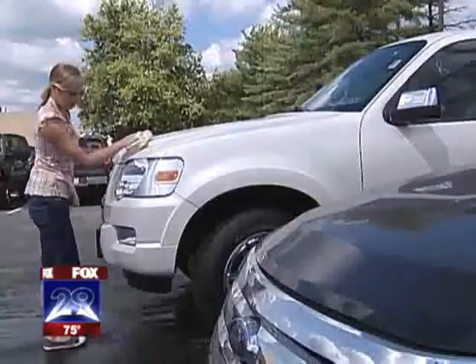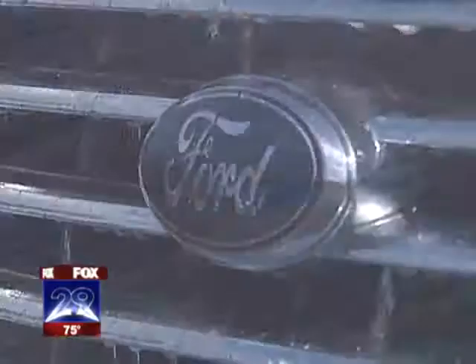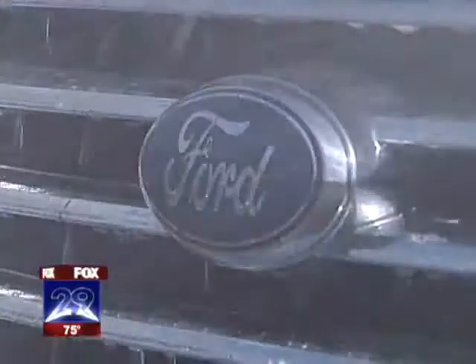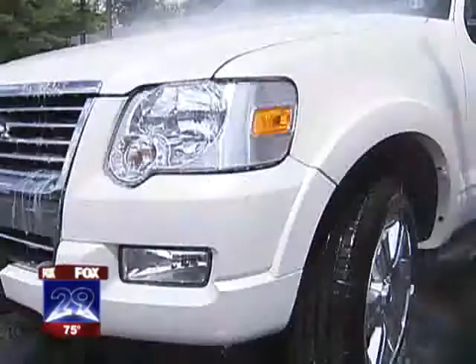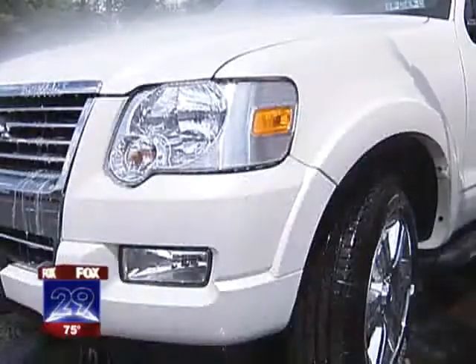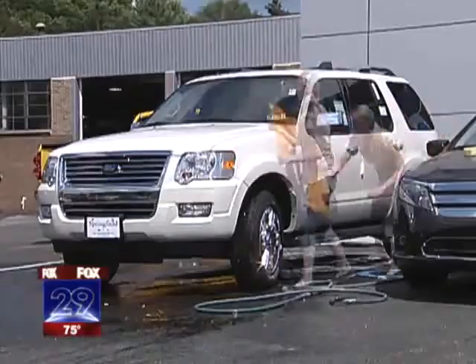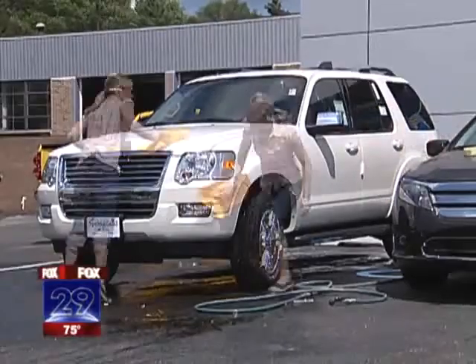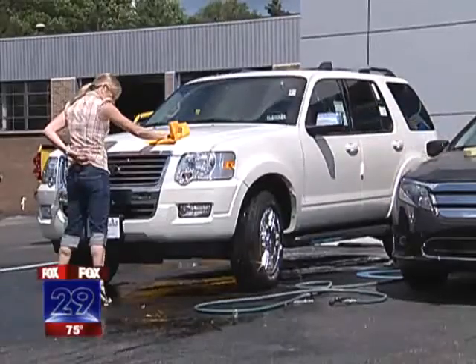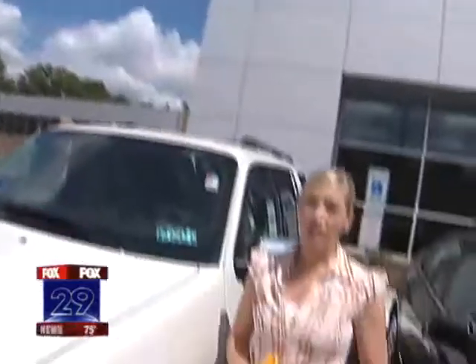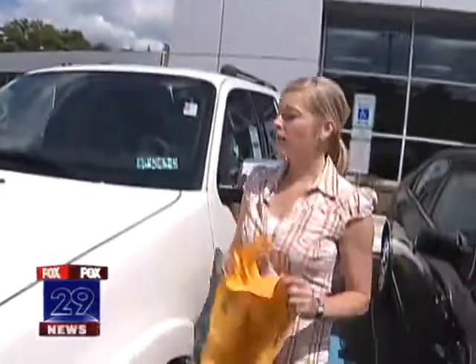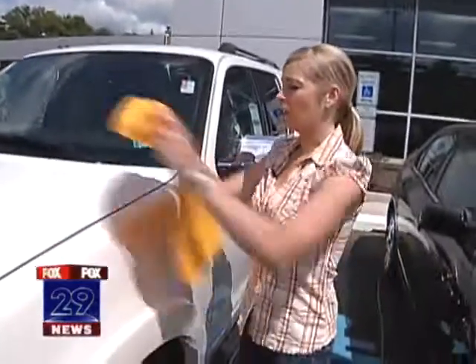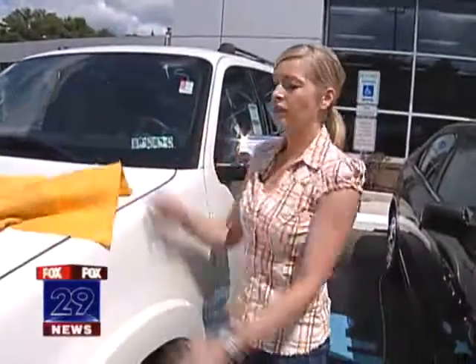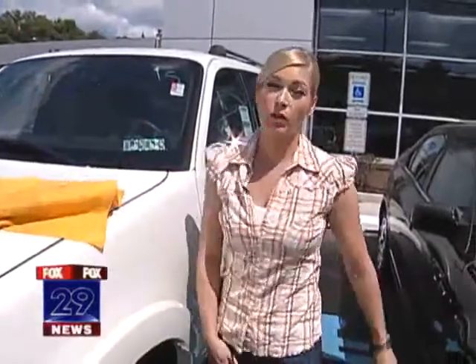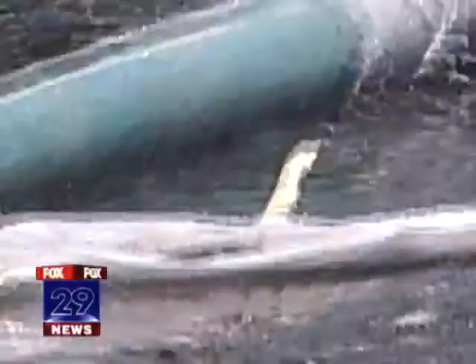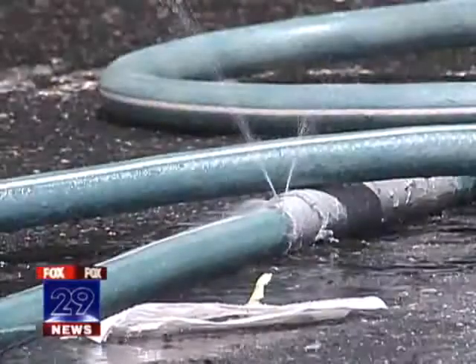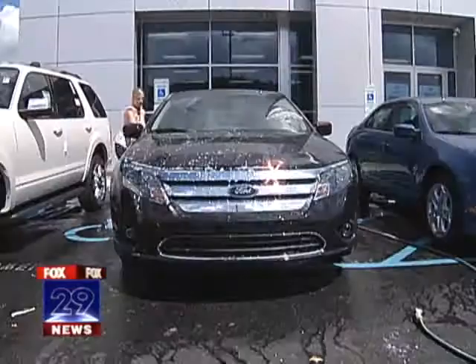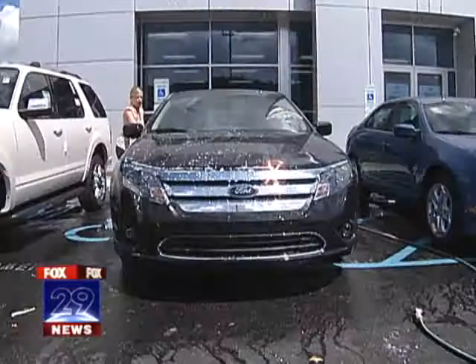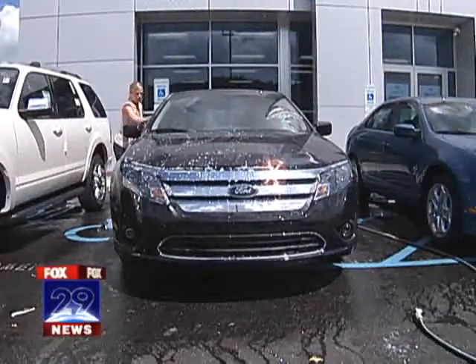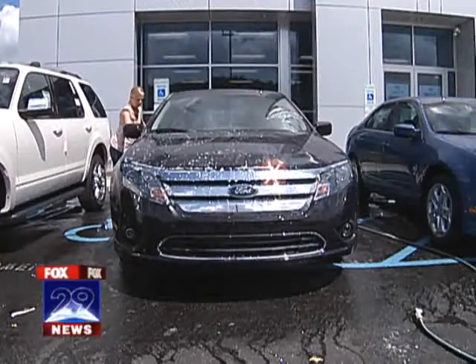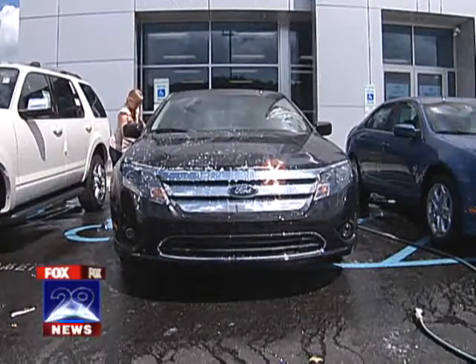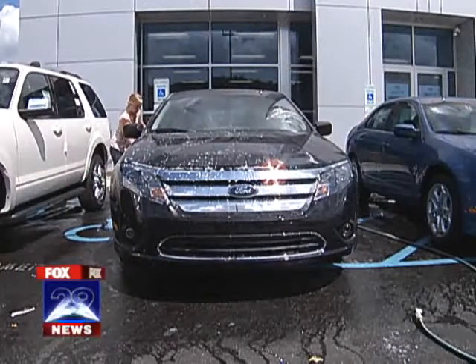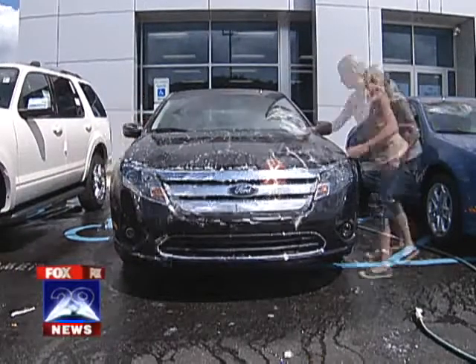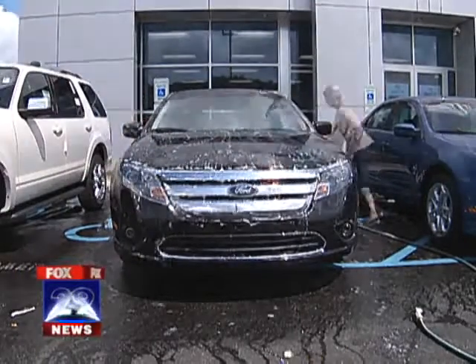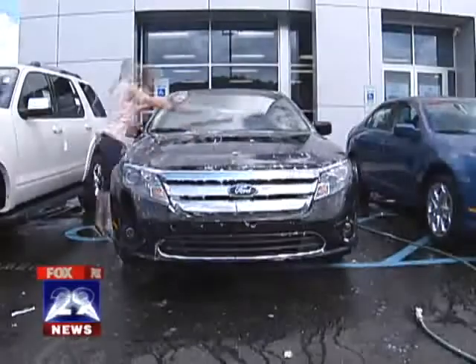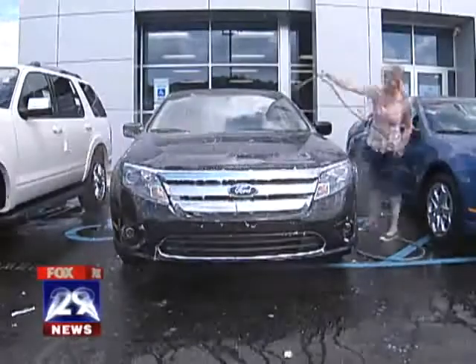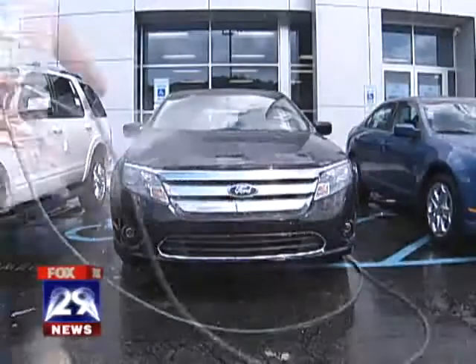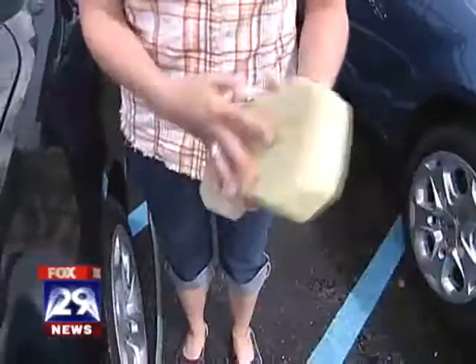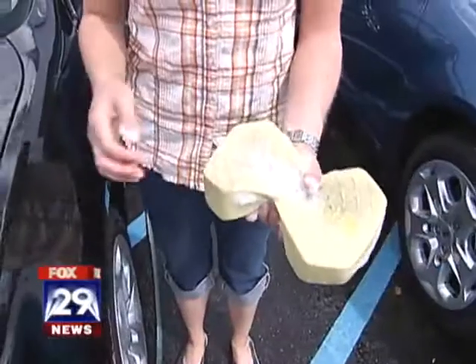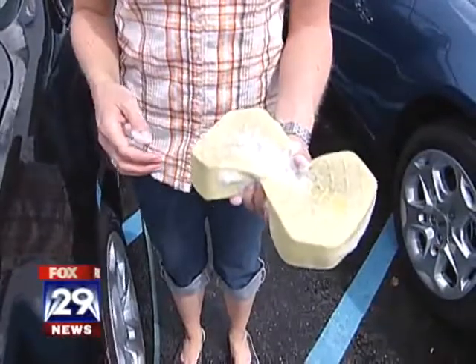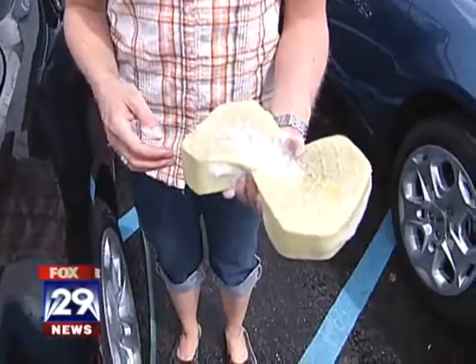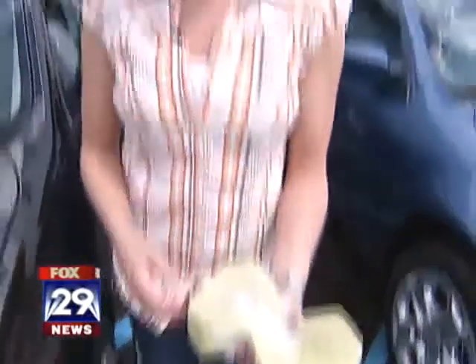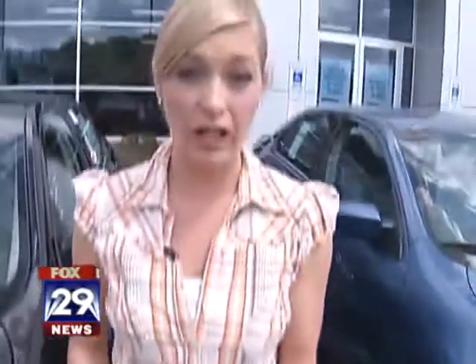Pretty good — car one is done, seven more to go. I thought the white car was tough, but black's tough too. The sponge makes it look like new. I still have plenty of suds. Car number two done.